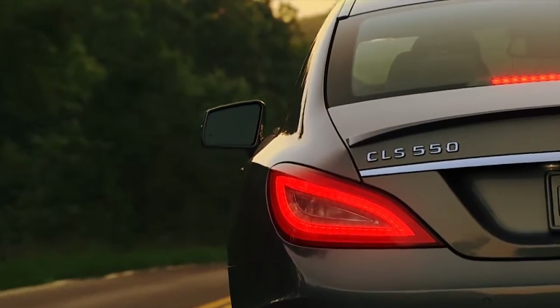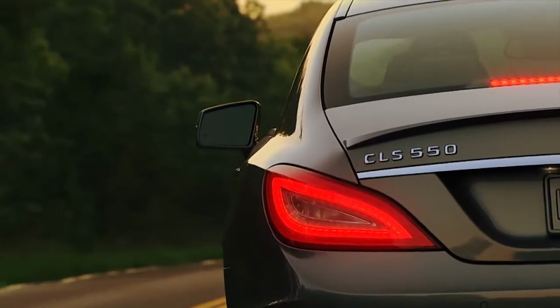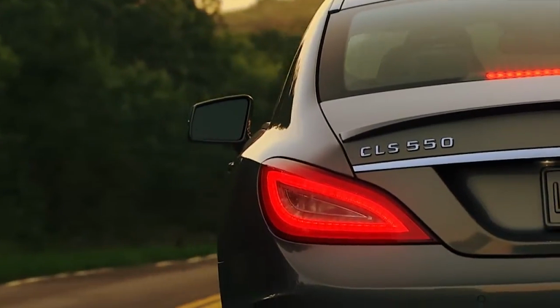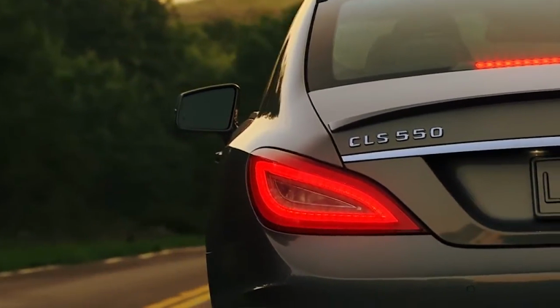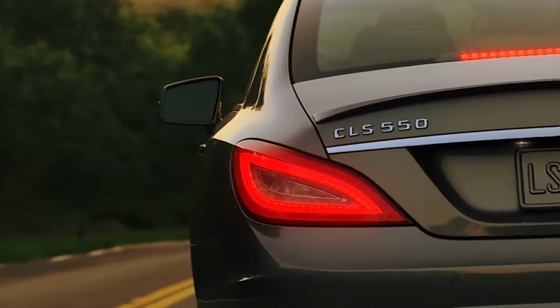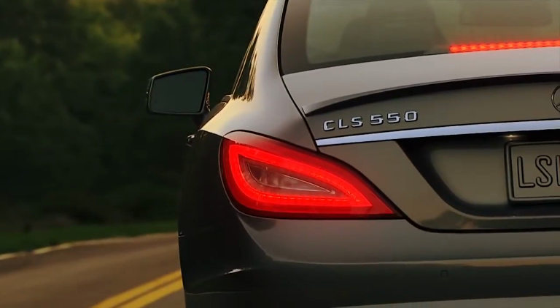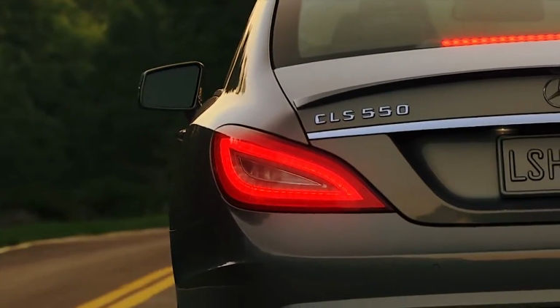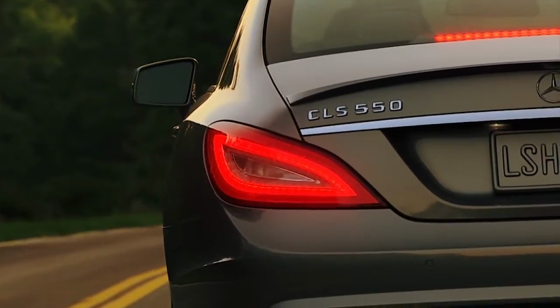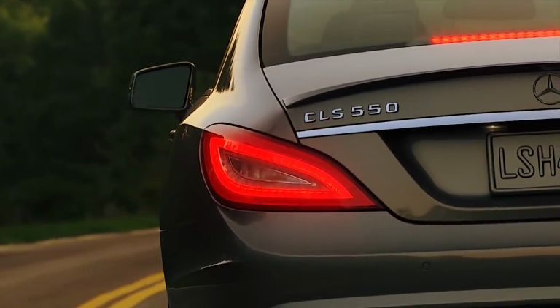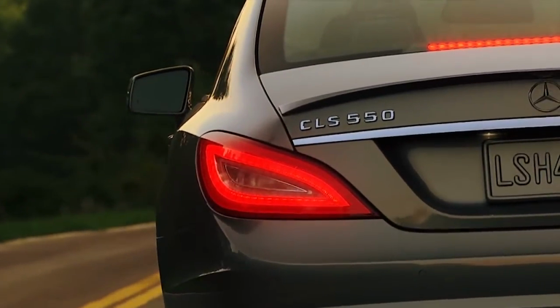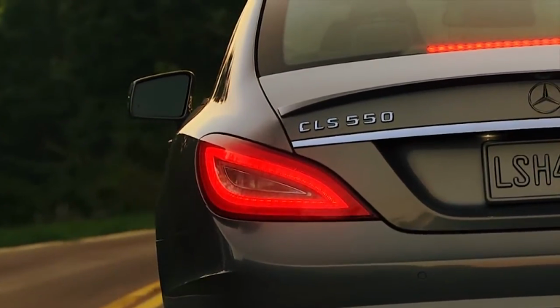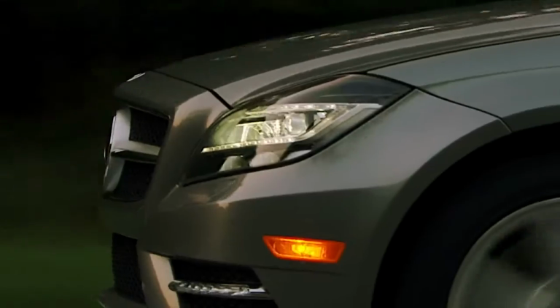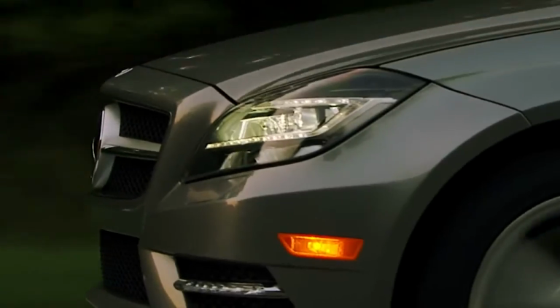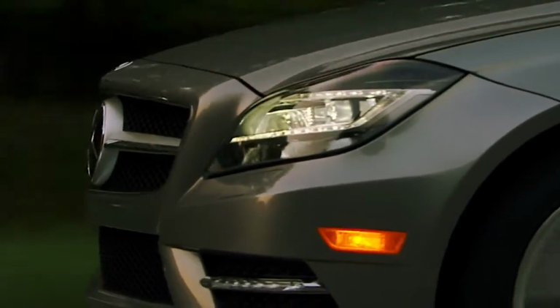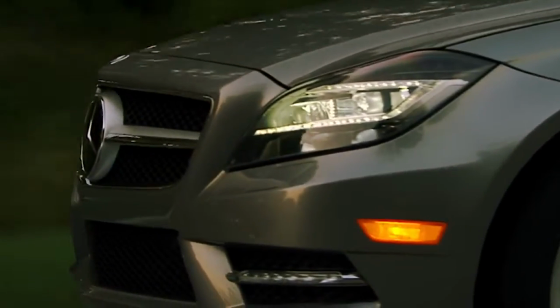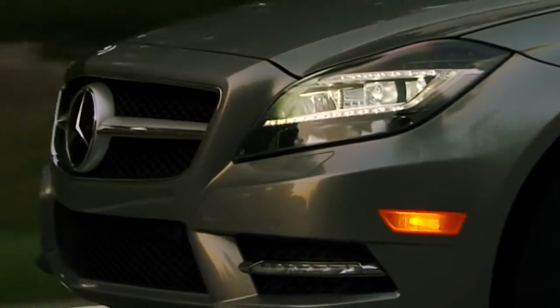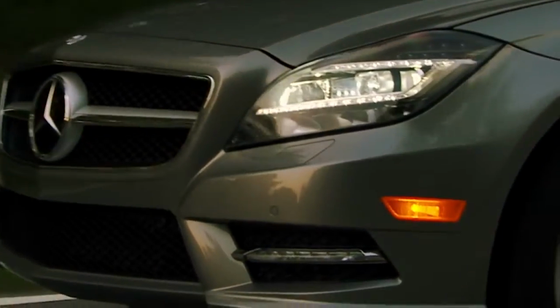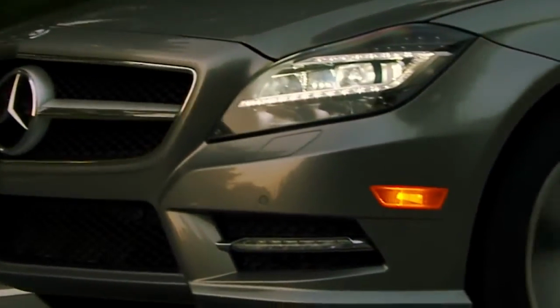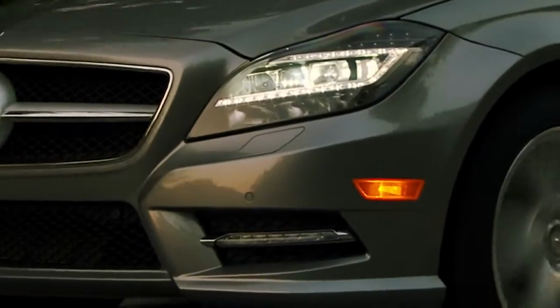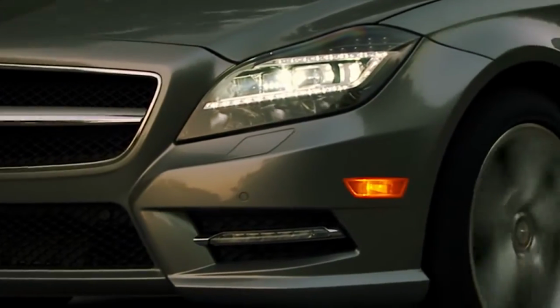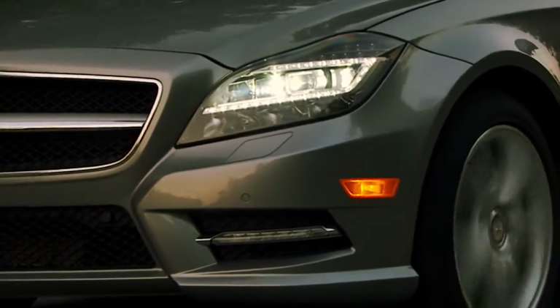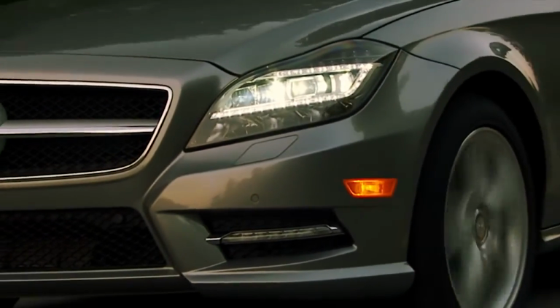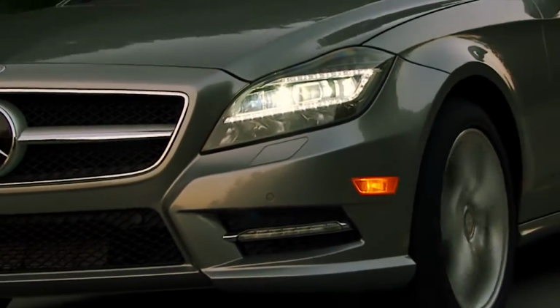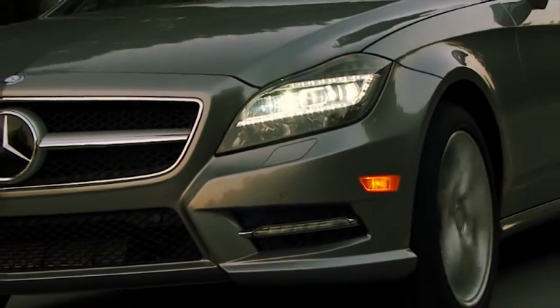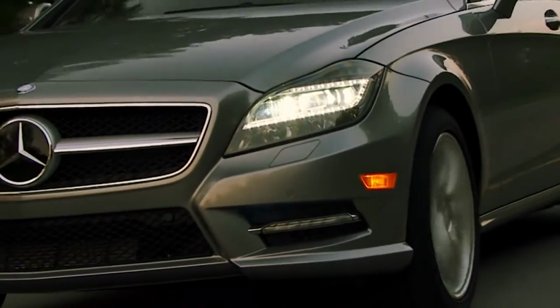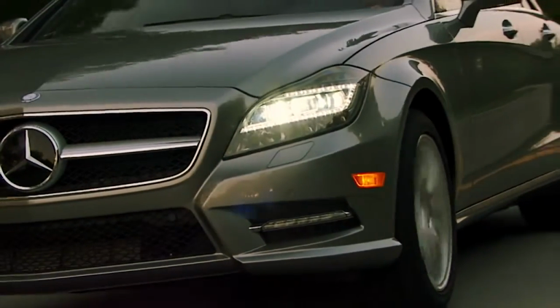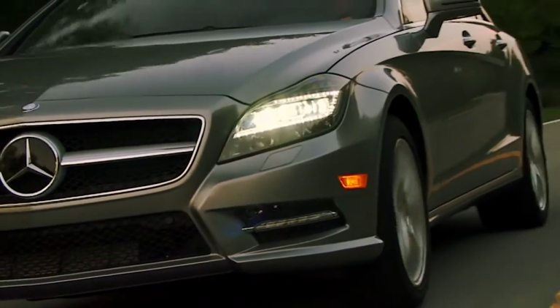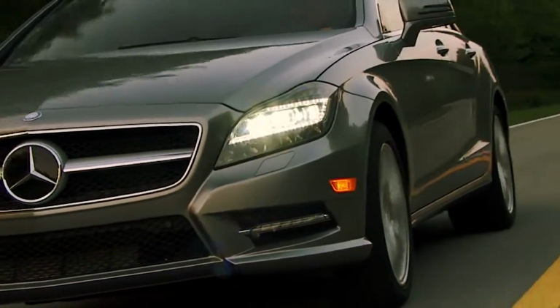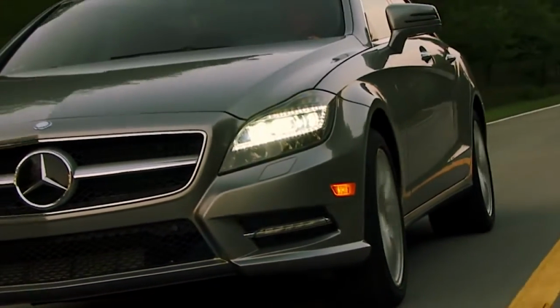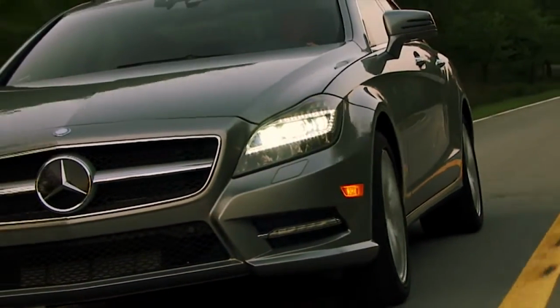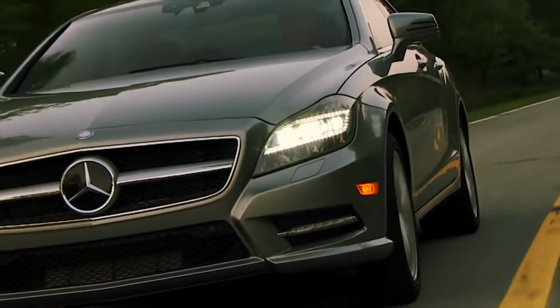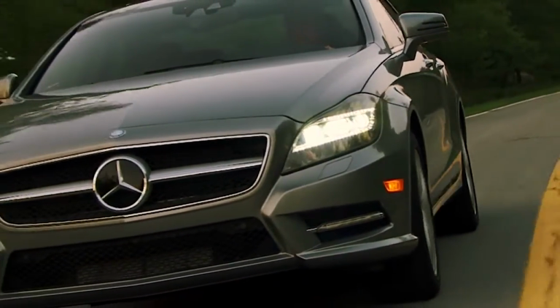This can give extra stopping time to the driver behind you. Day or night, coming or going, Mercedes-Benz lighting technologies aren't just more advanced — they're brilliant.